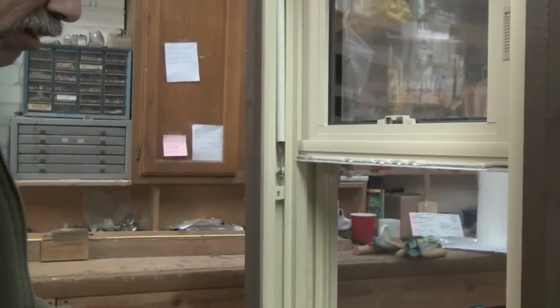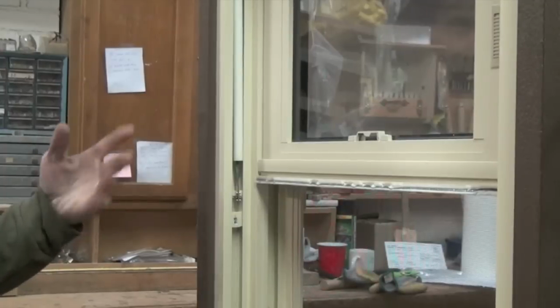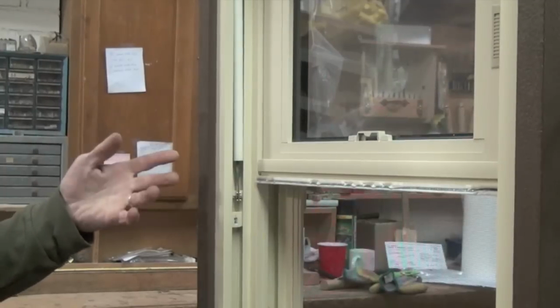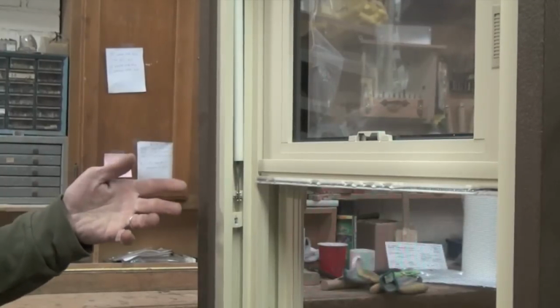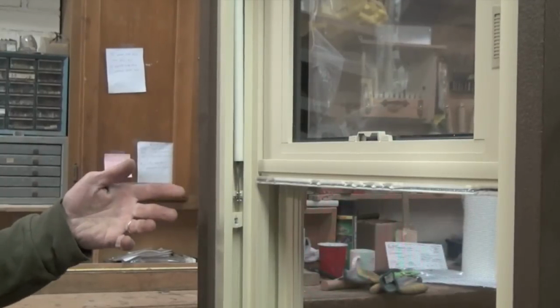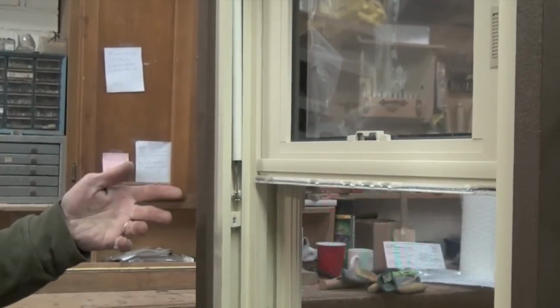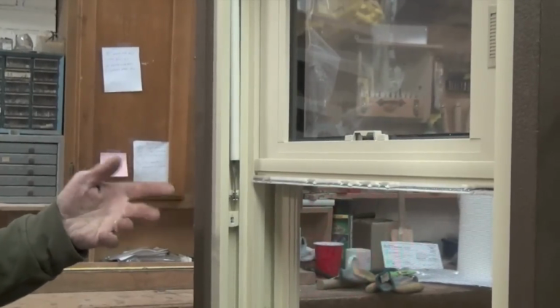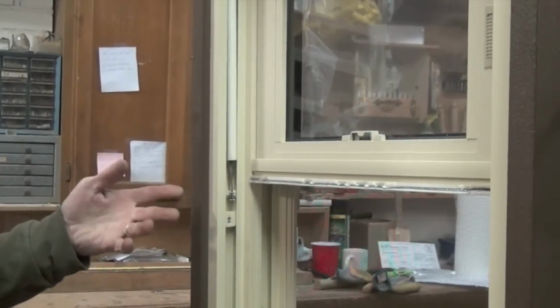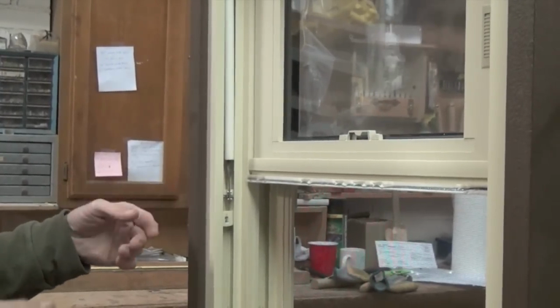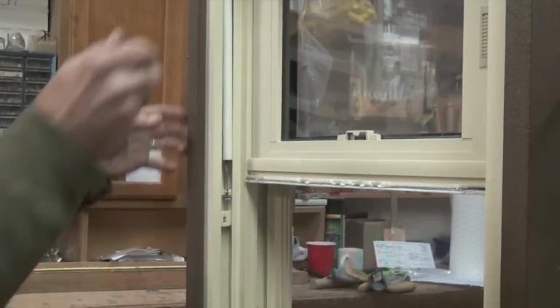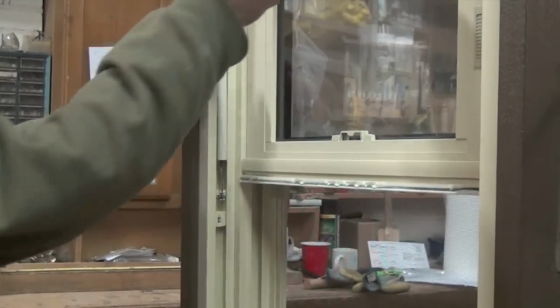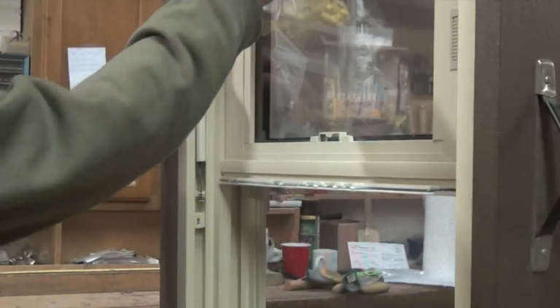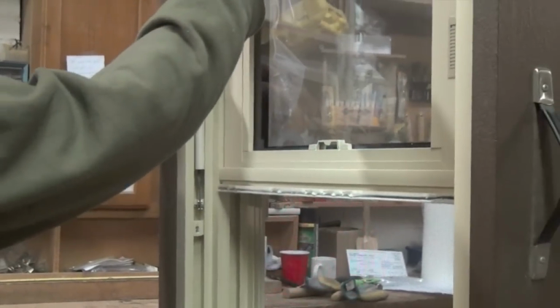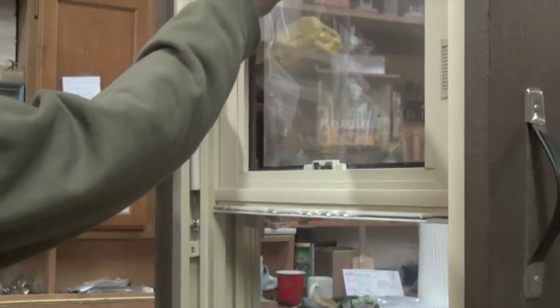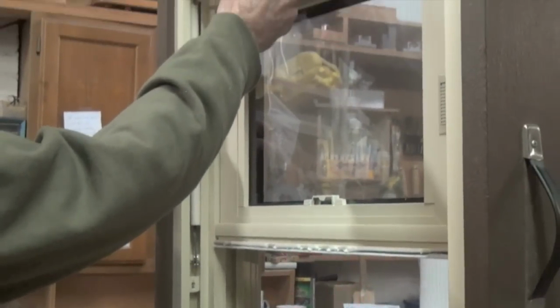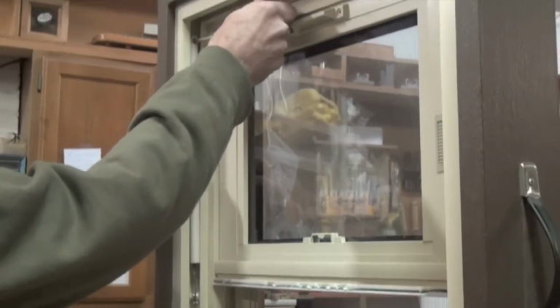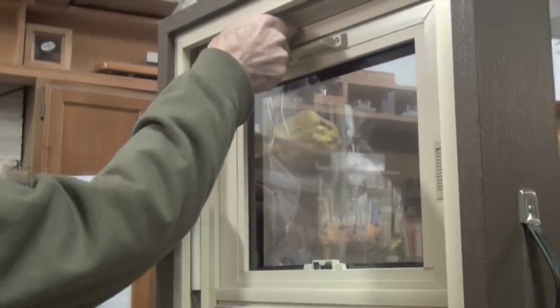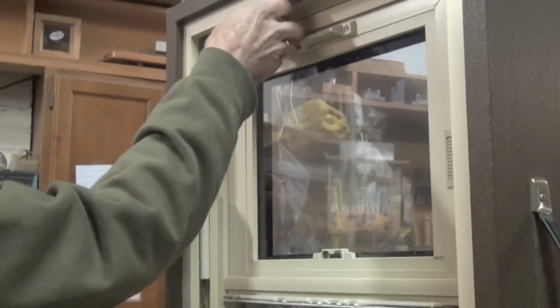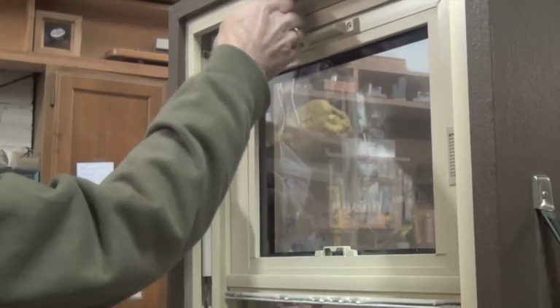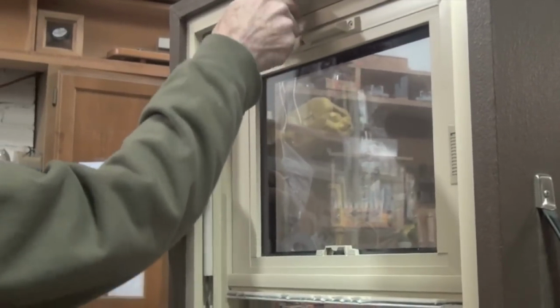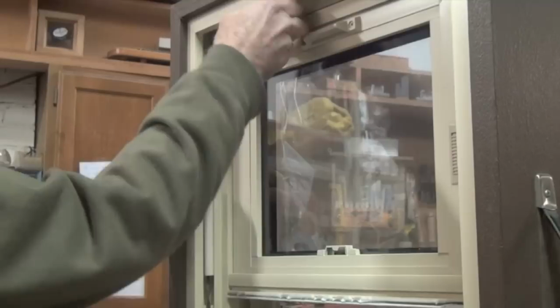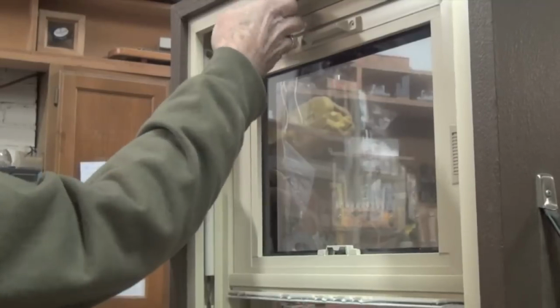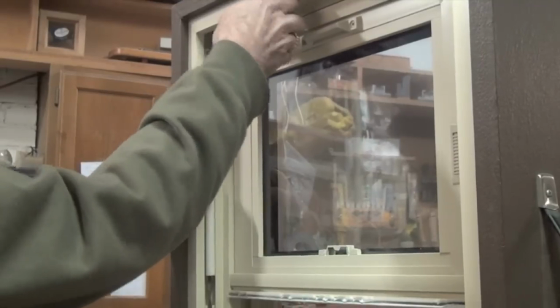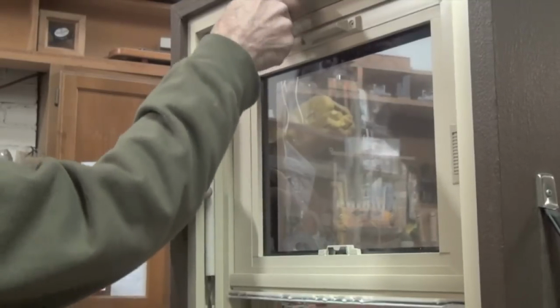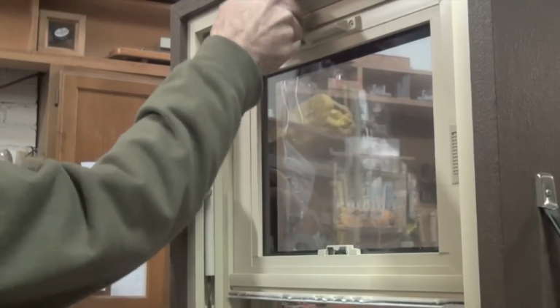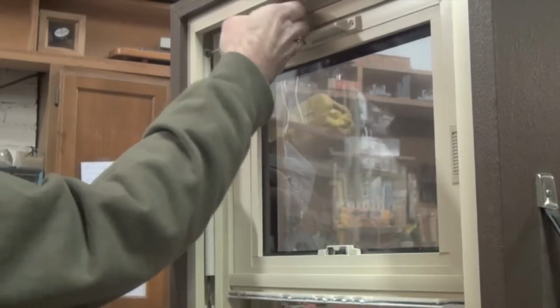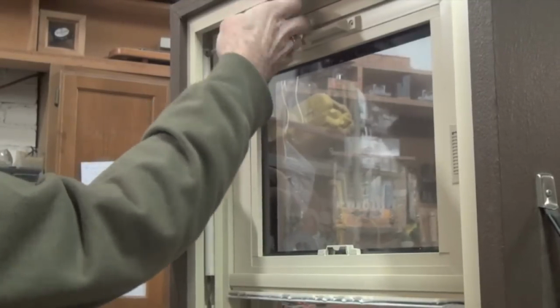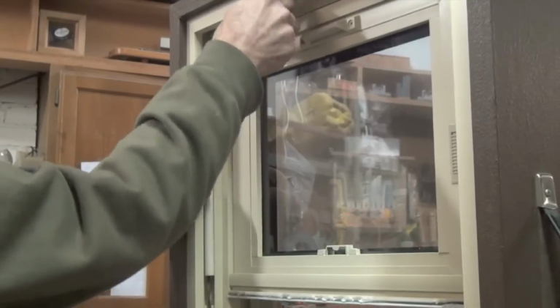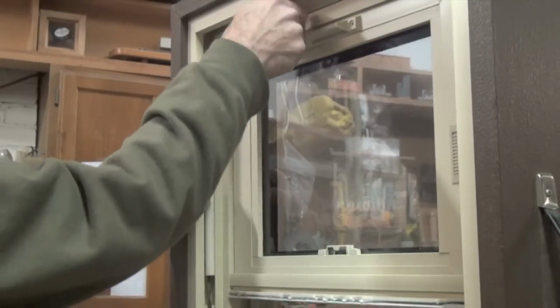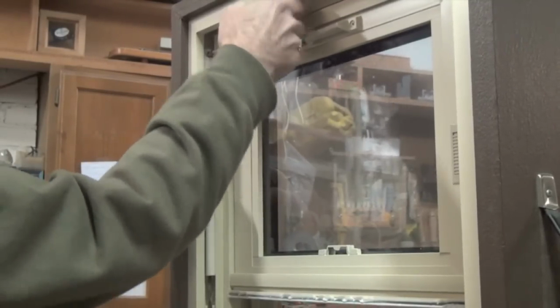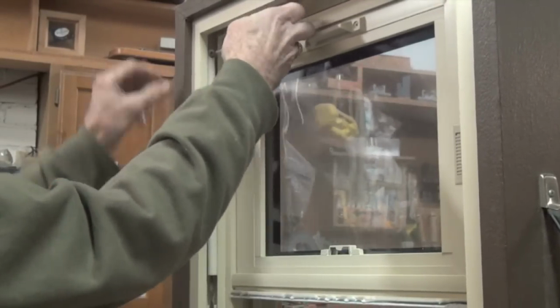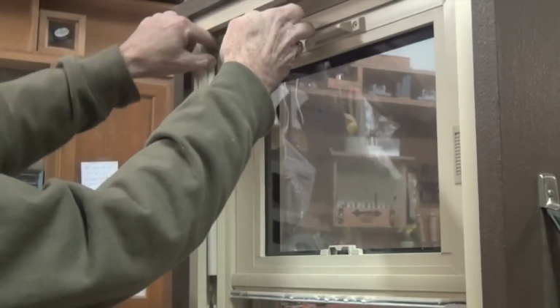Slowly turn it to release all the tension. On some windows this is clockwise, on others it's counterclockwise. Once the tension has been released on the balance, unscrew the balance tube and remove the entire balance from the jam.